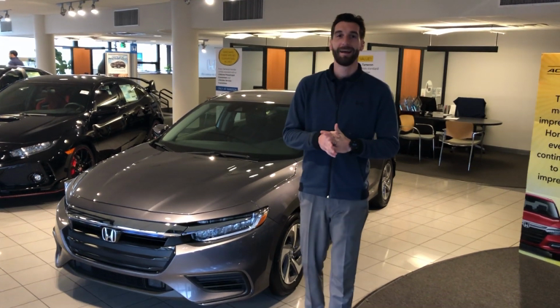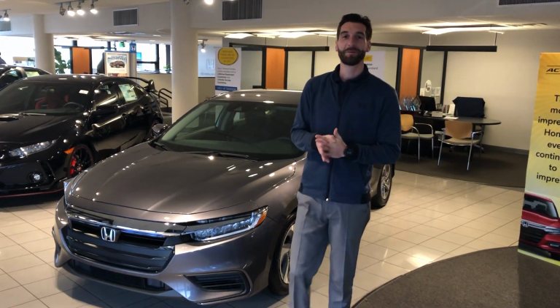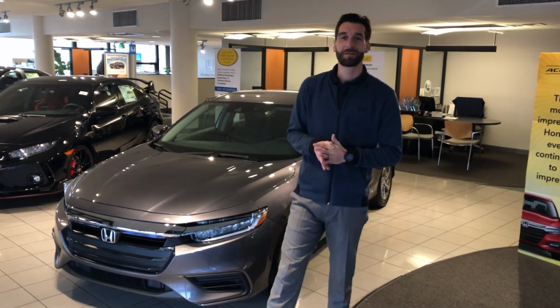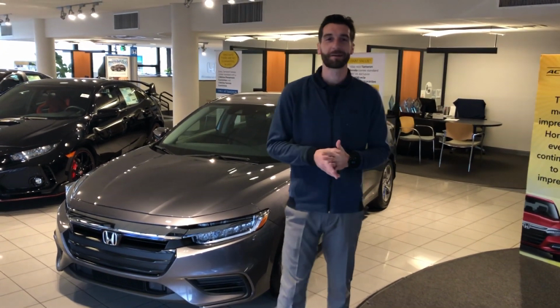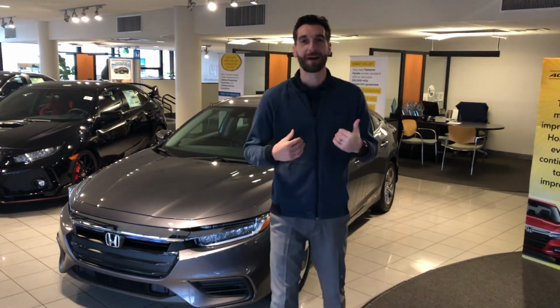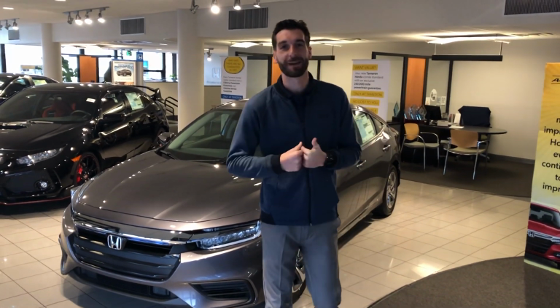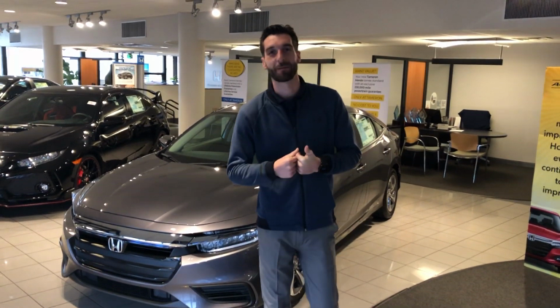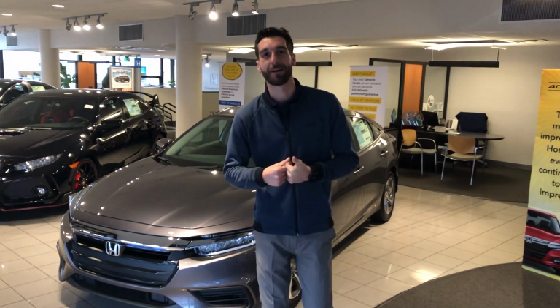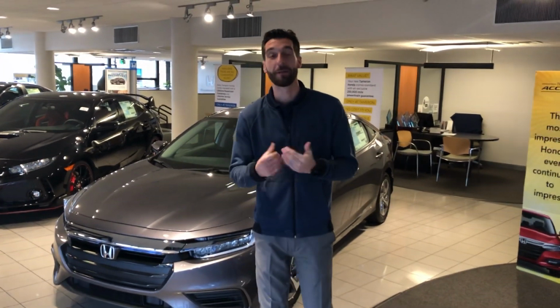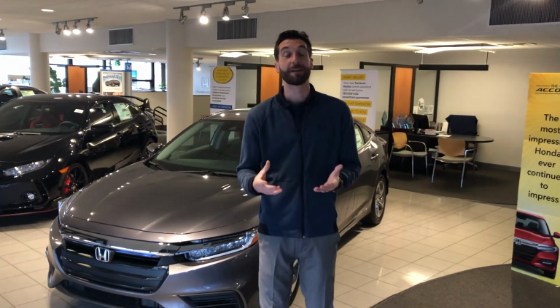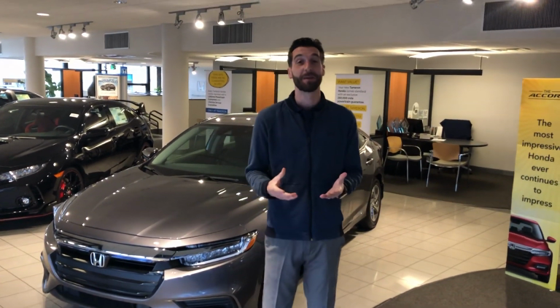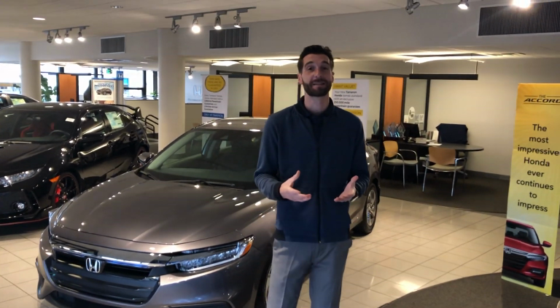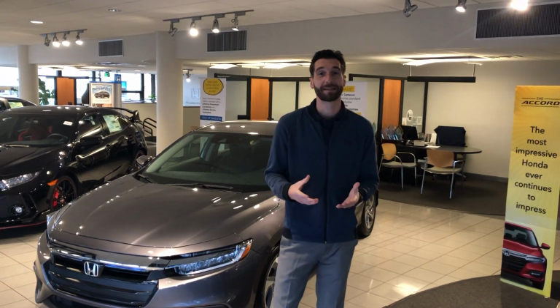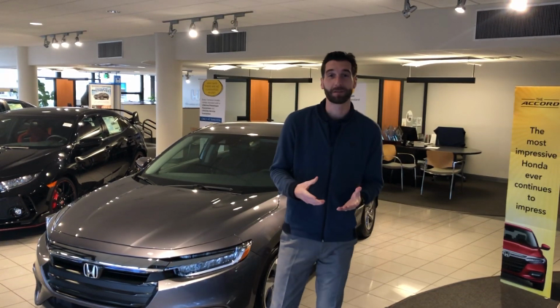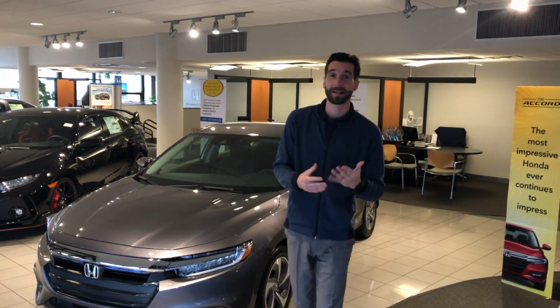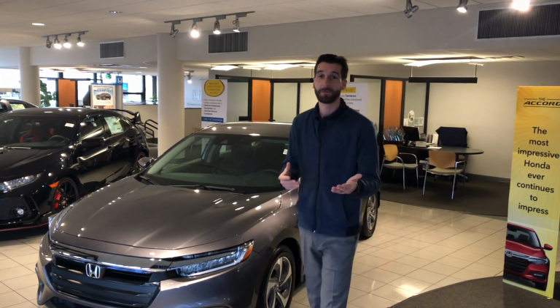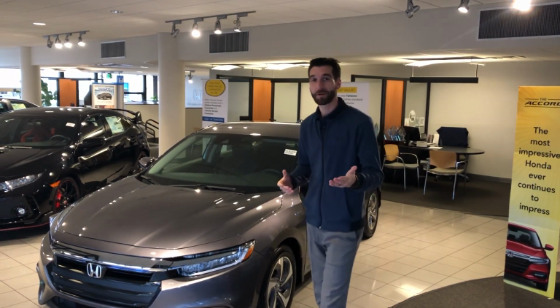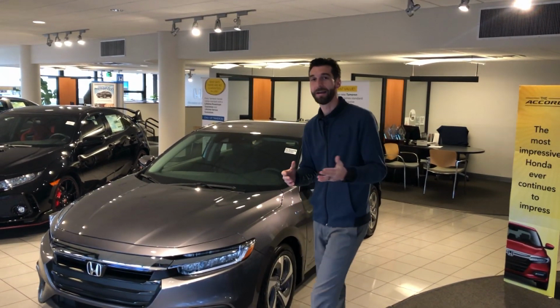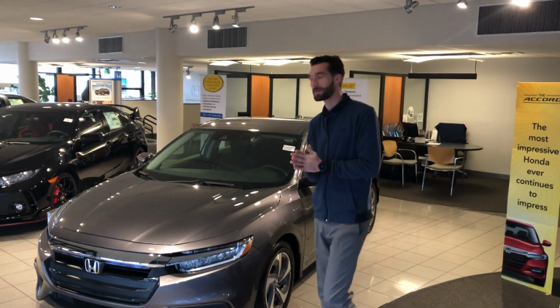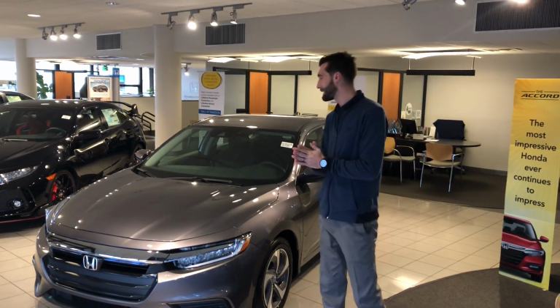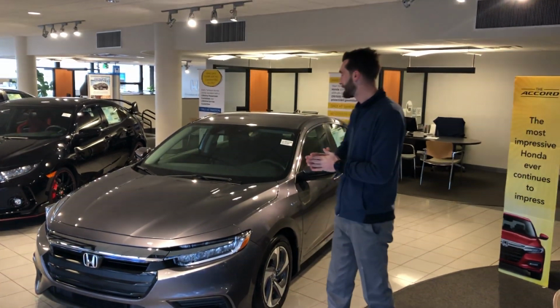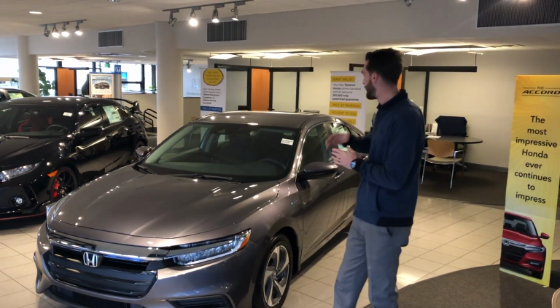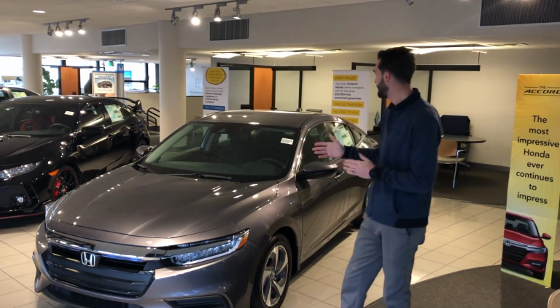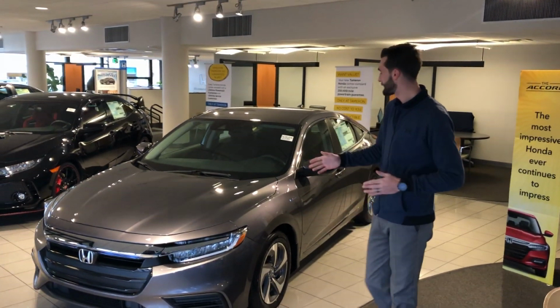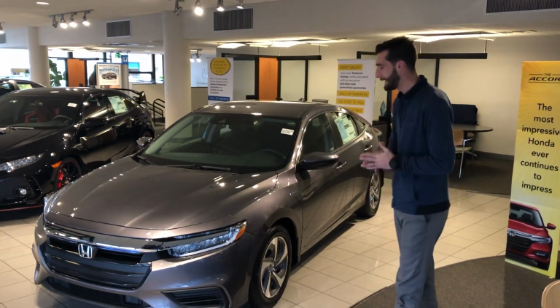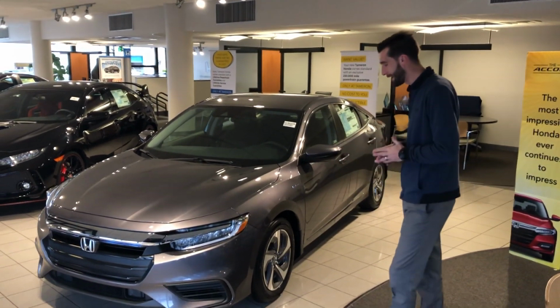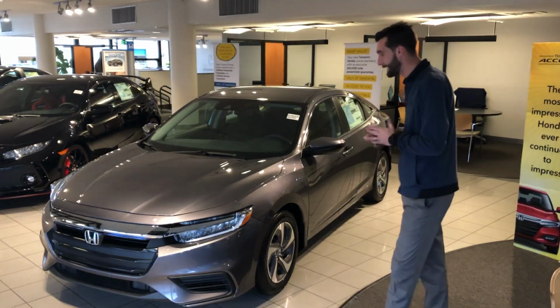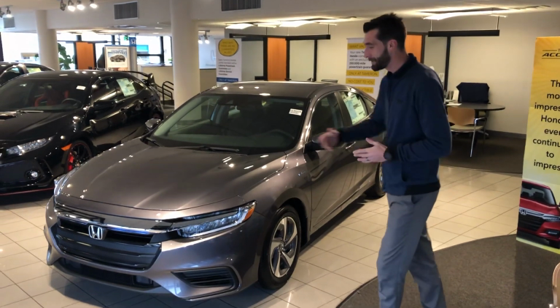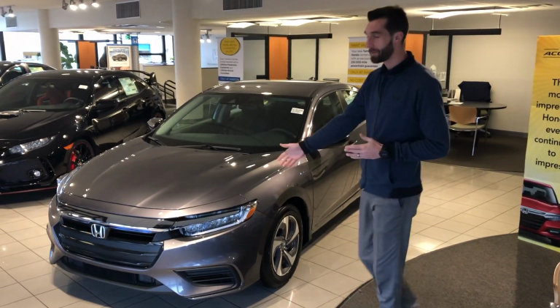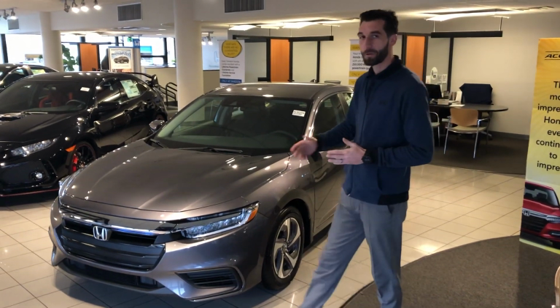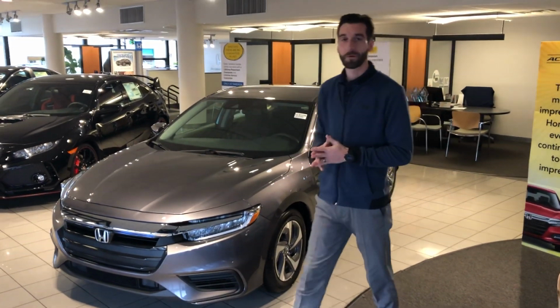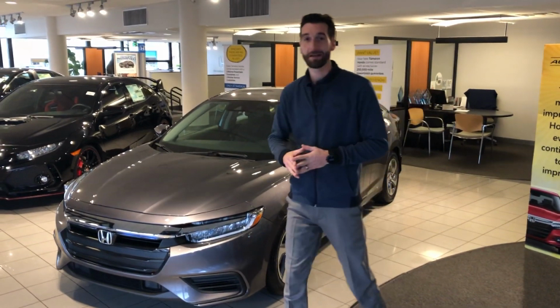Hey, good morning Fonda. Kramer Hyde over here at Tamron Honda. I'm gonna be your internet specialist here at the dealership and I wanted to thank you for your inquiry on the 2019 Honda Insight EX. I do have one on my showroom floor right here.